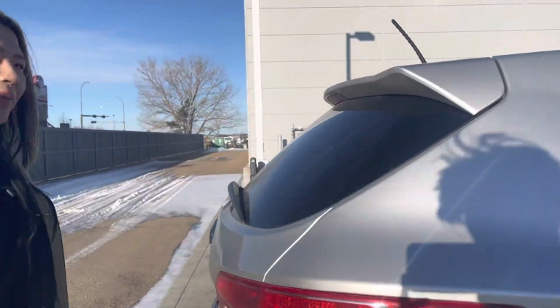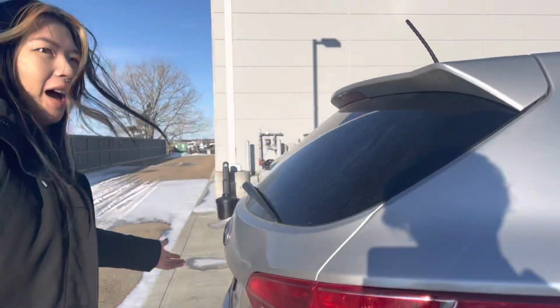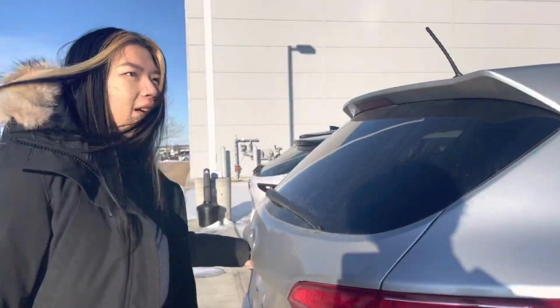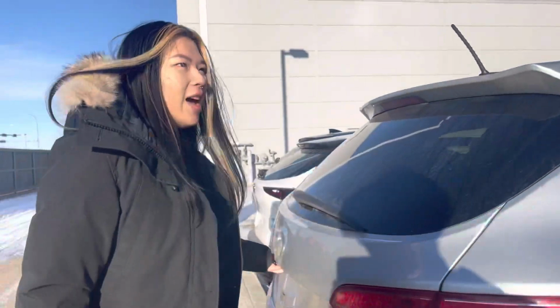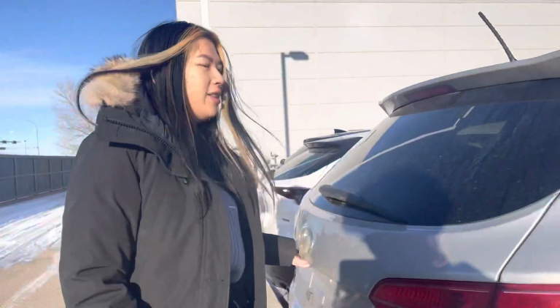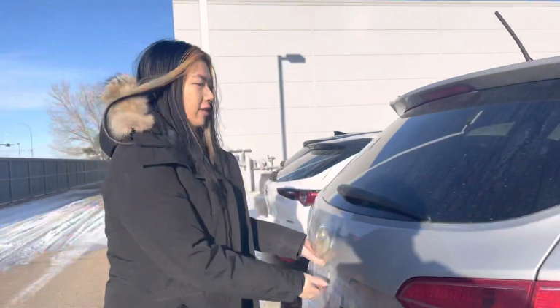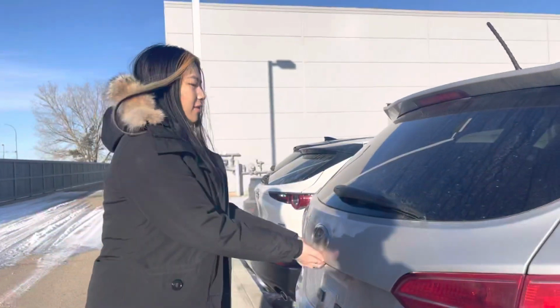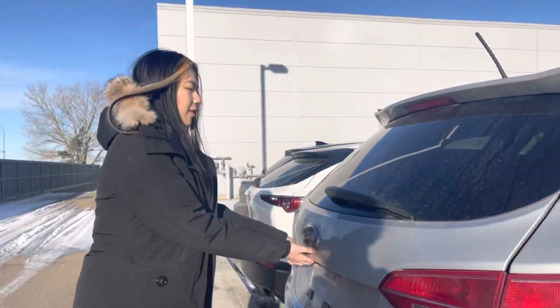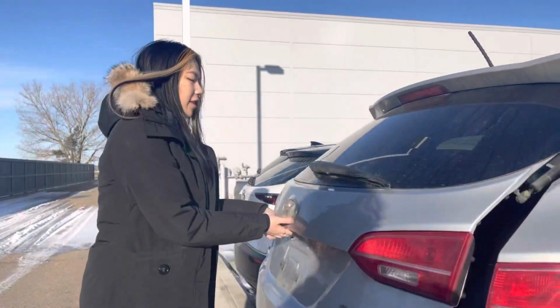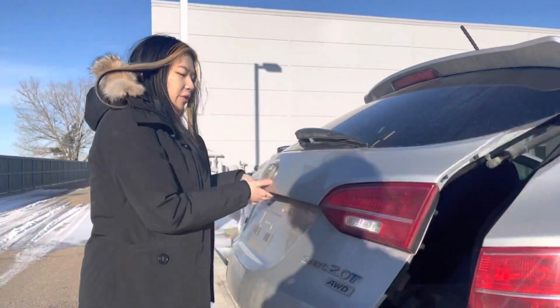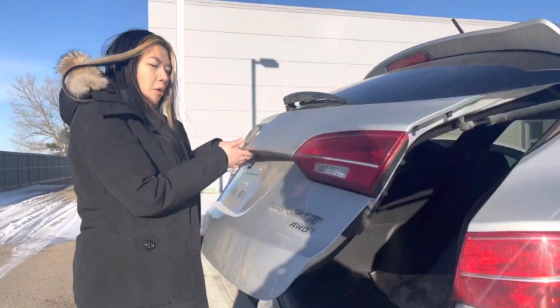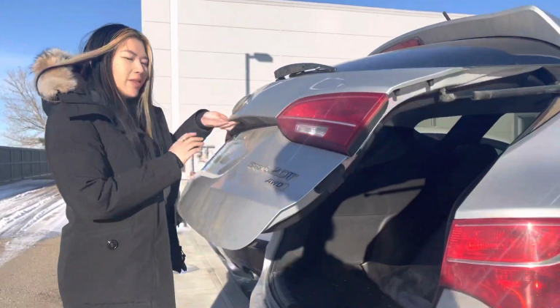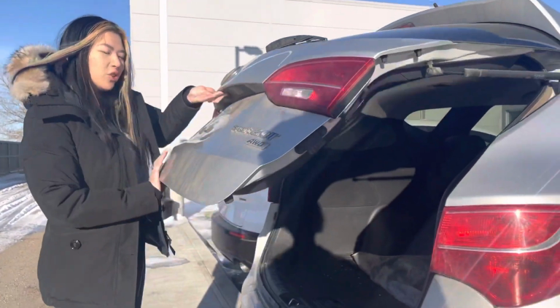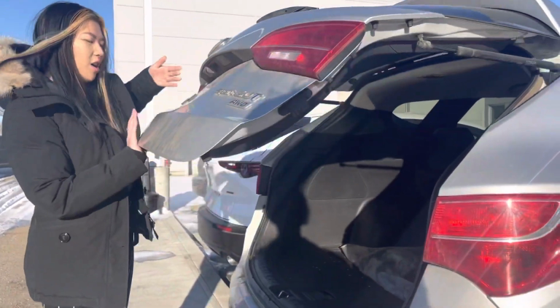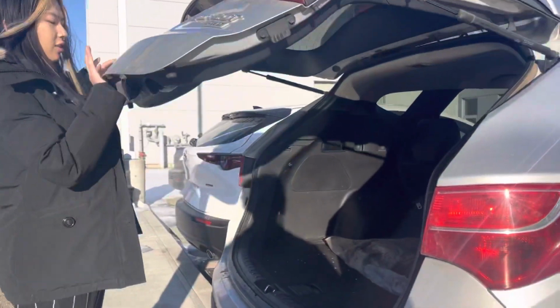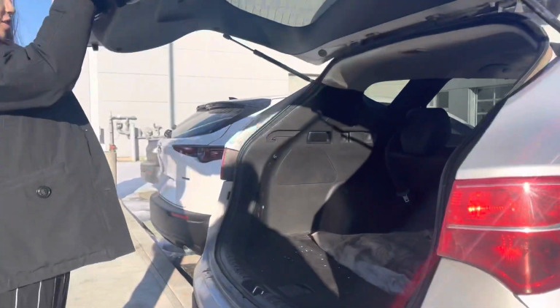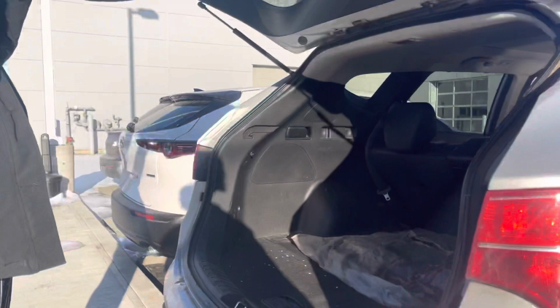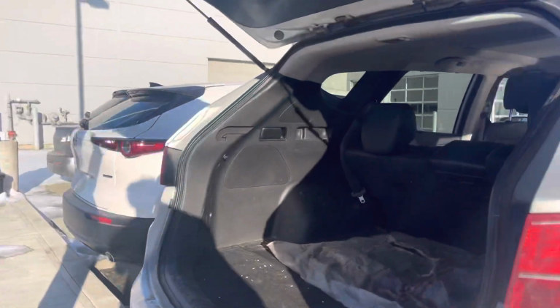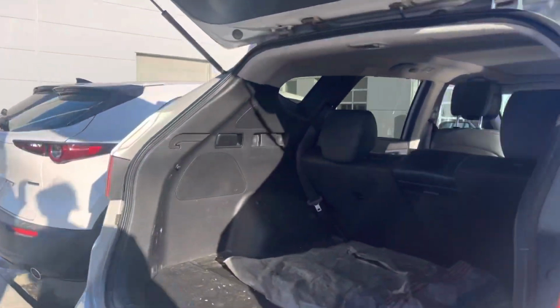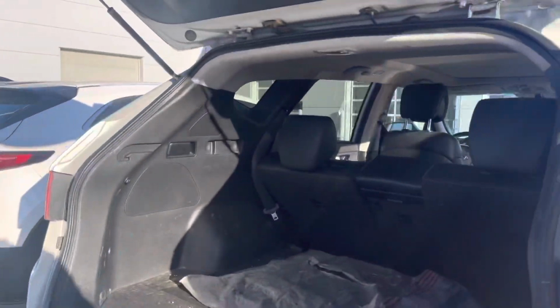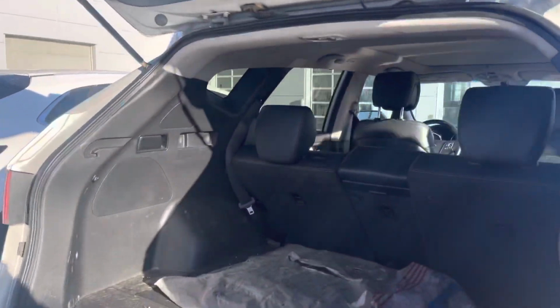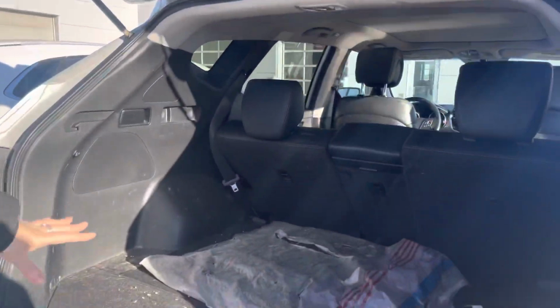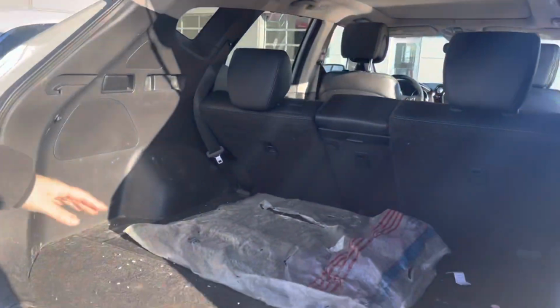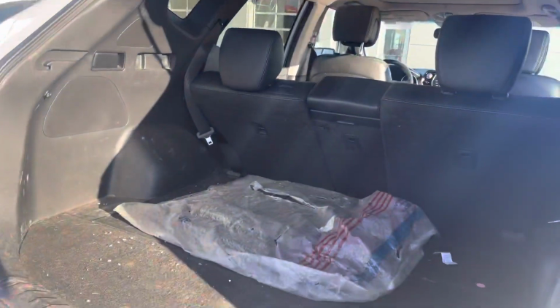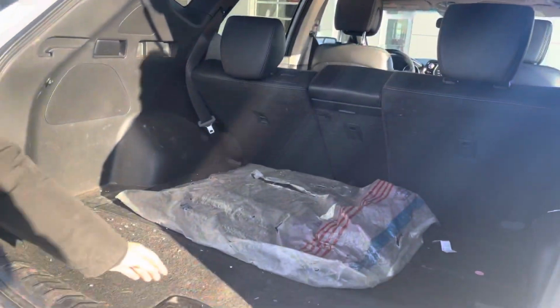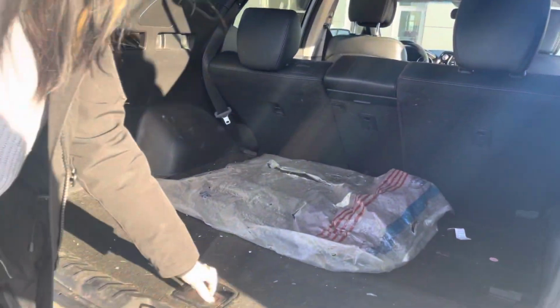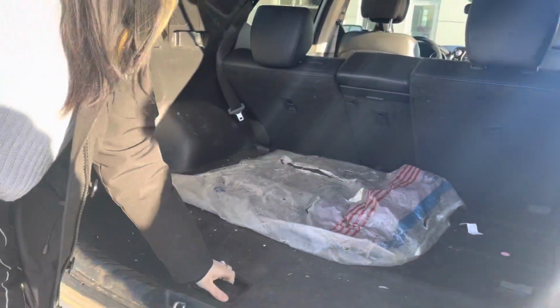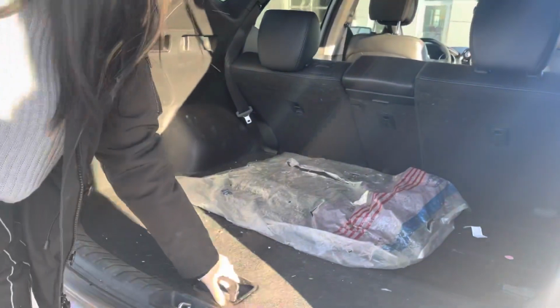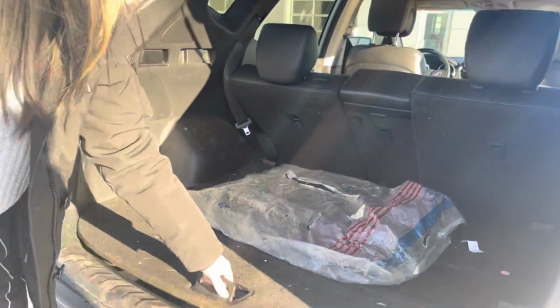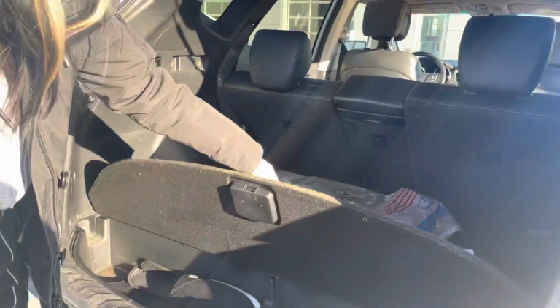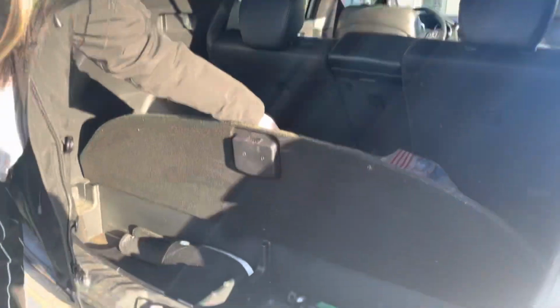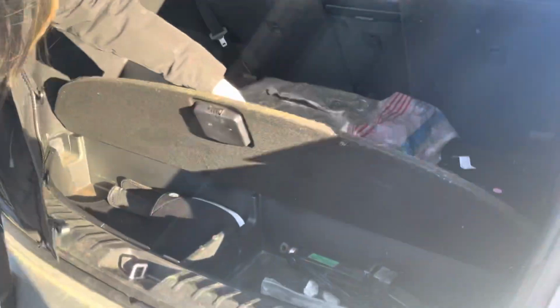And then if we open the trunk we got lots of space, lots of storage — this lifts up as well.